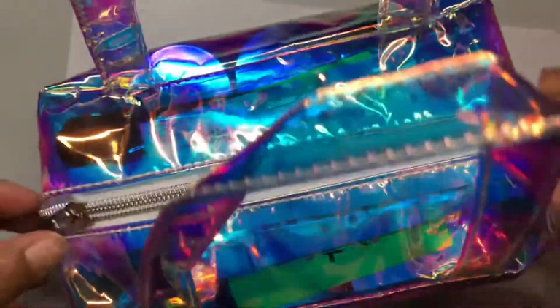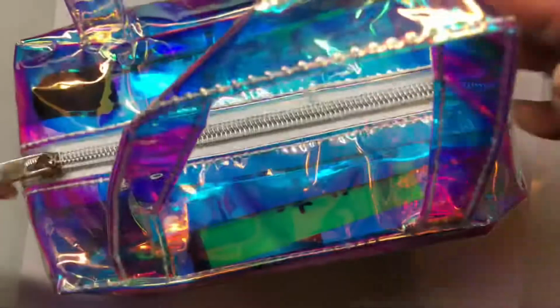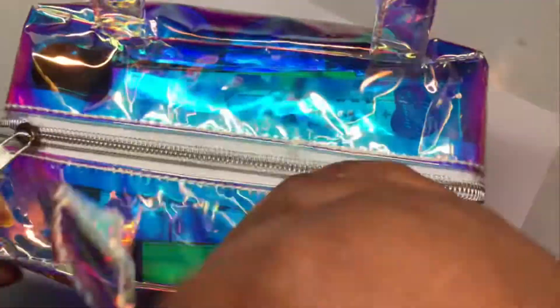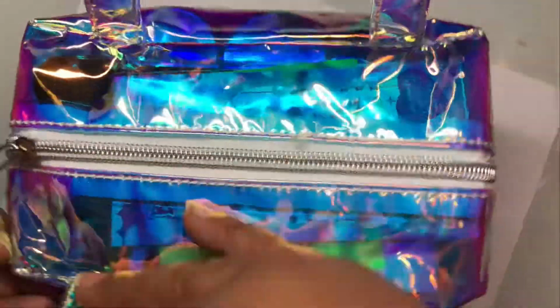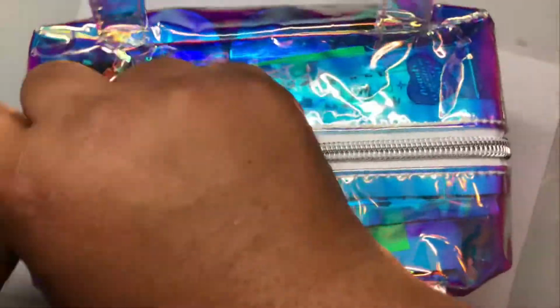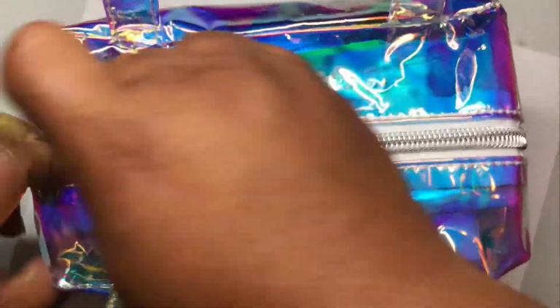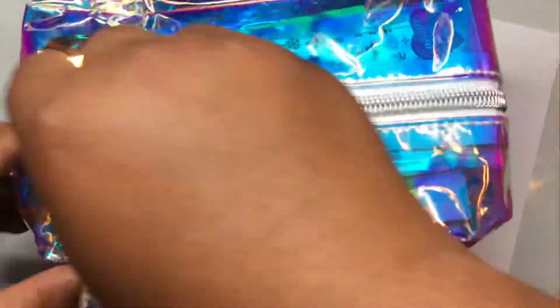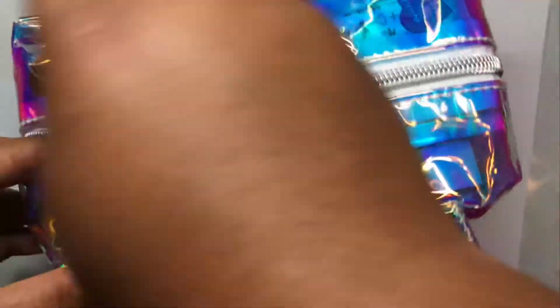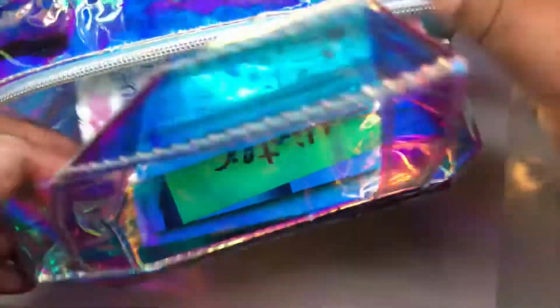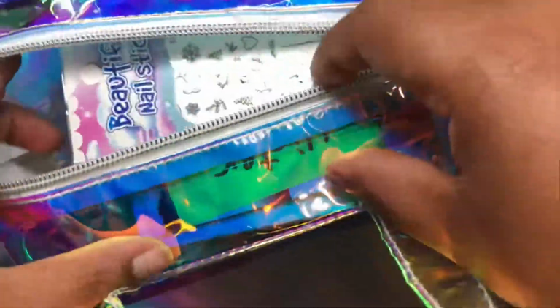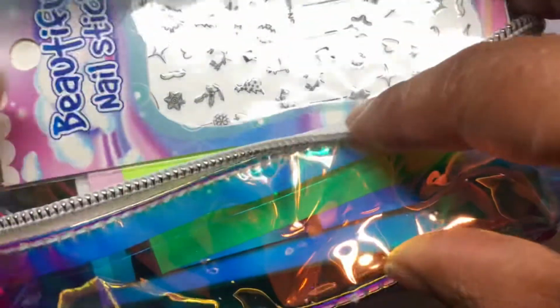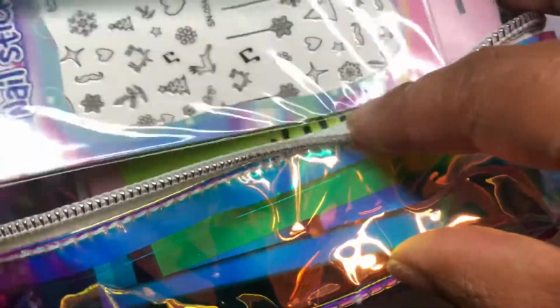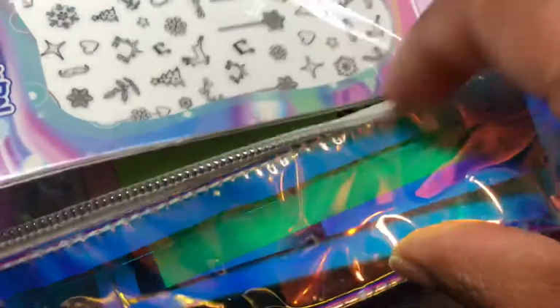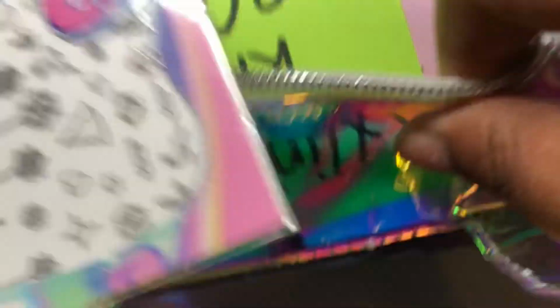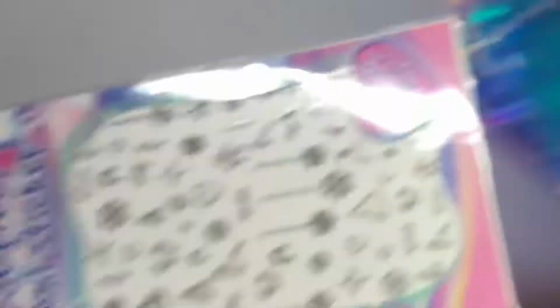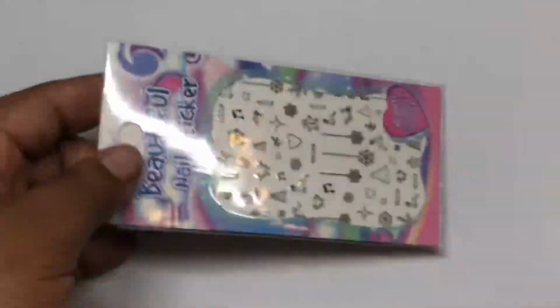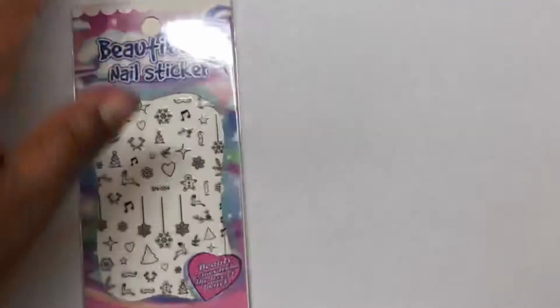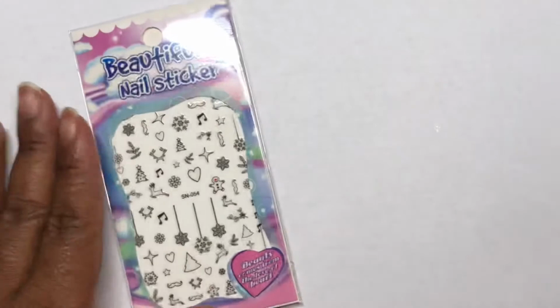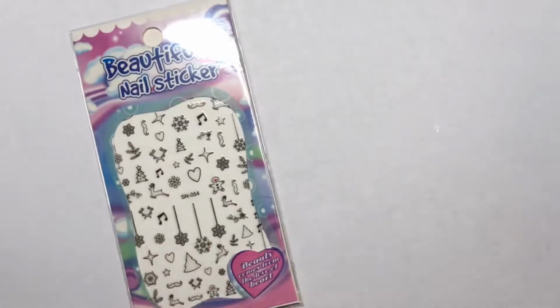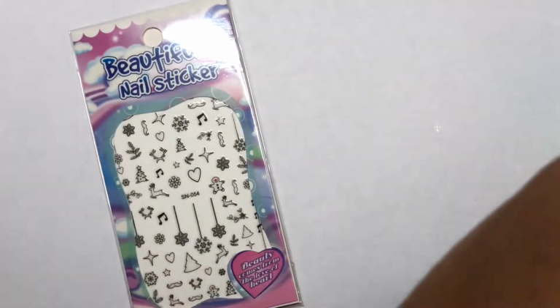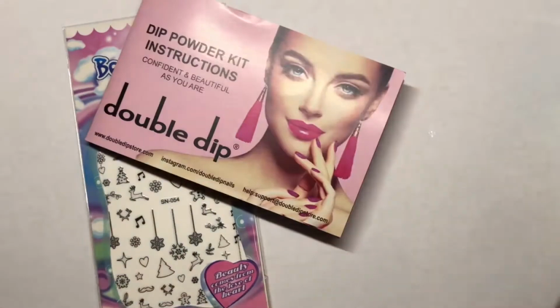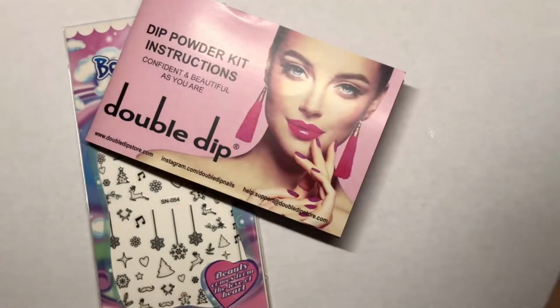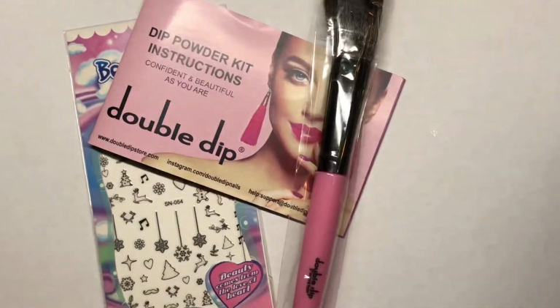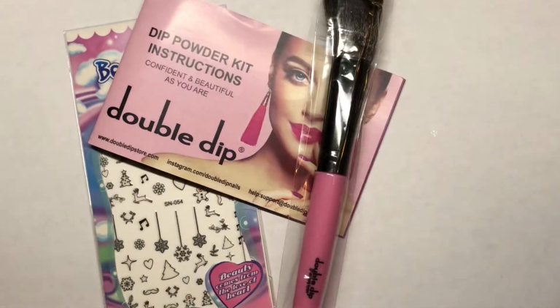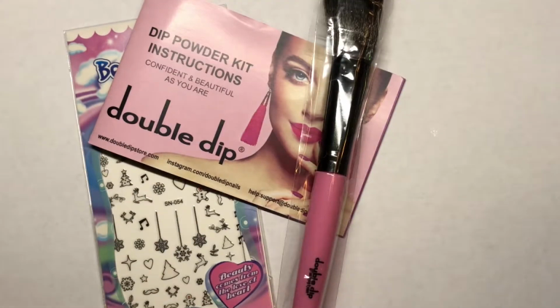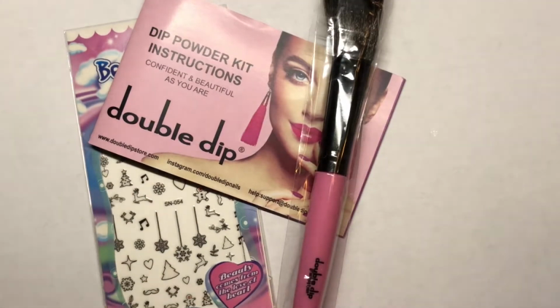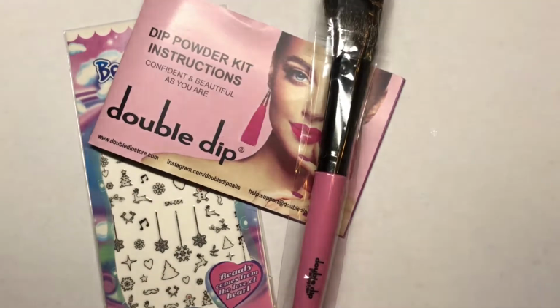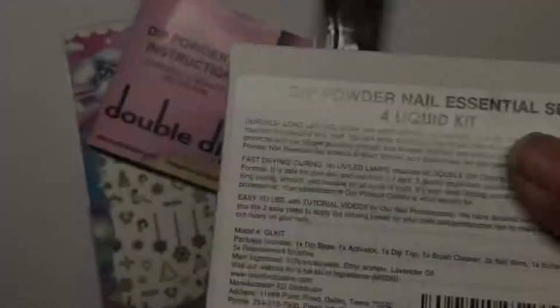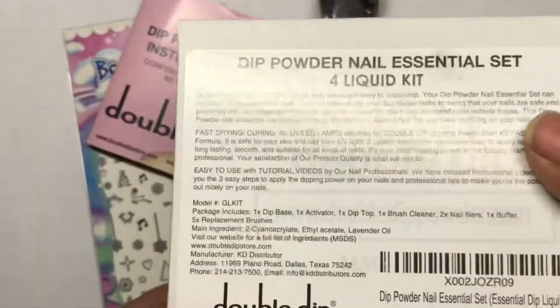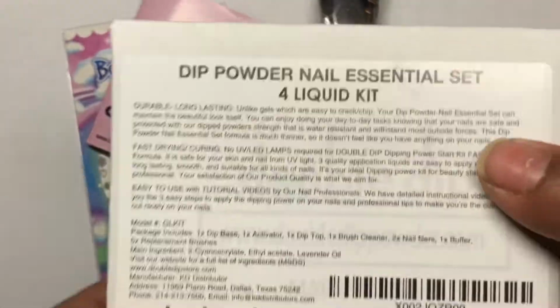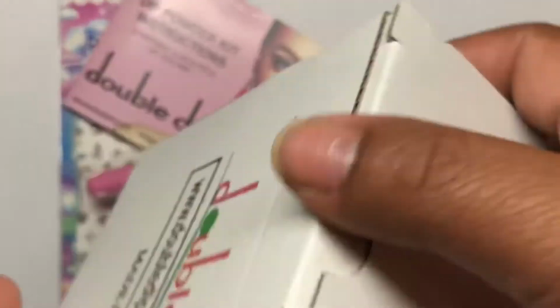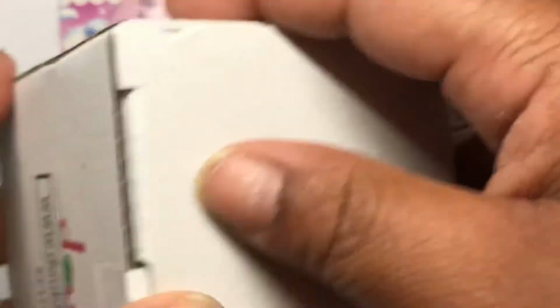Hey y'all, welcome back to my channel! I know it's been a minute but I am back. Today I am back with the new winter collection kit from Double Dip Nails.